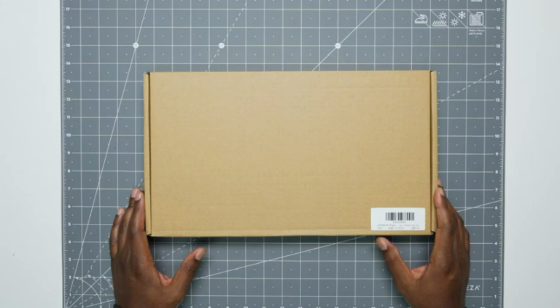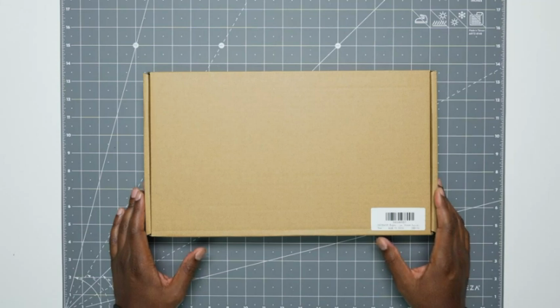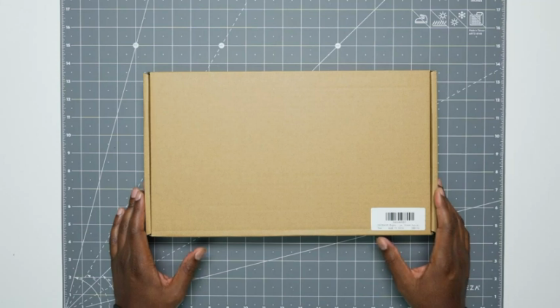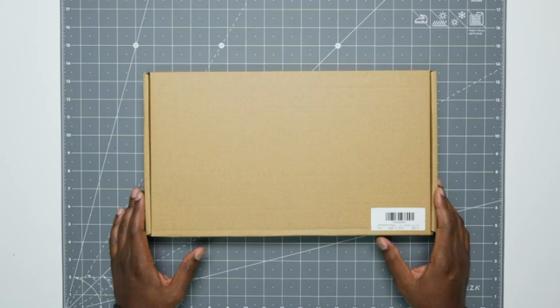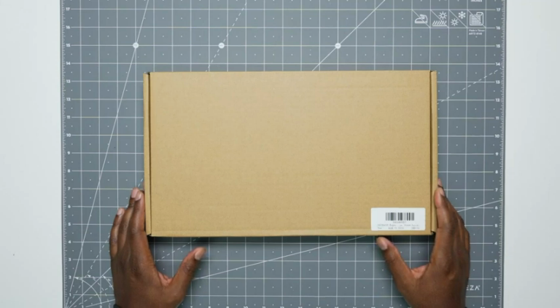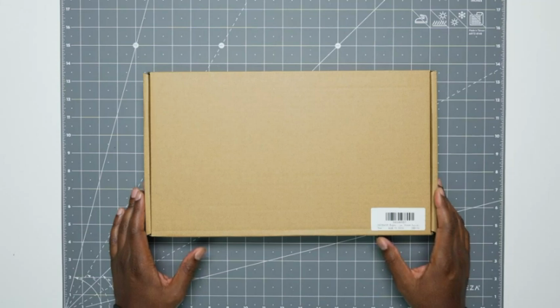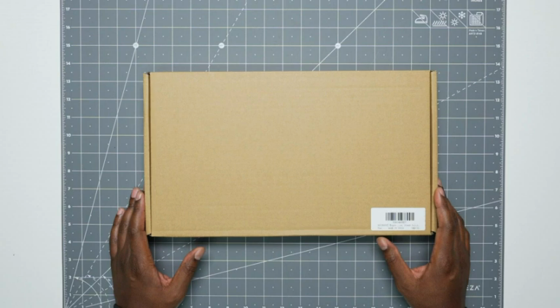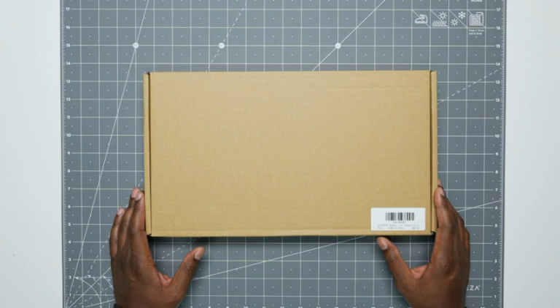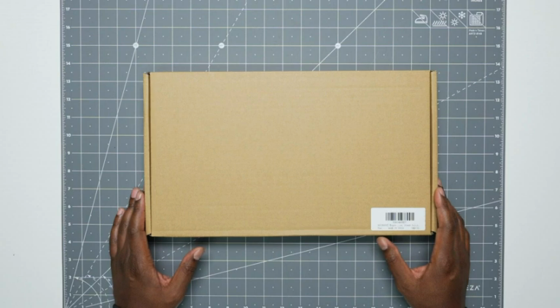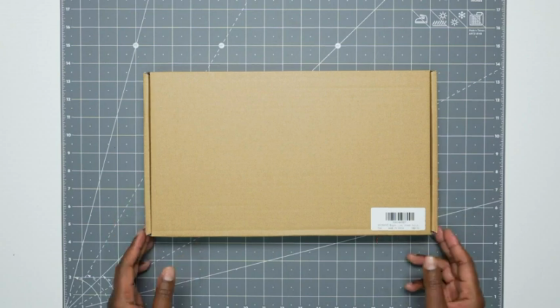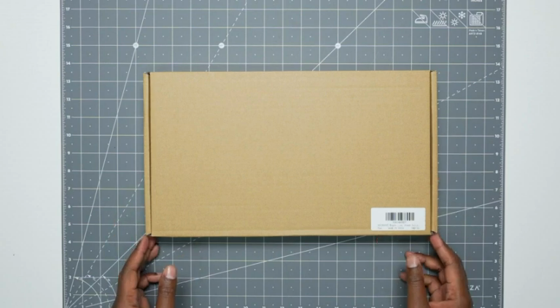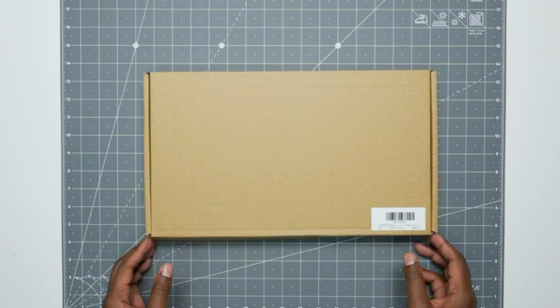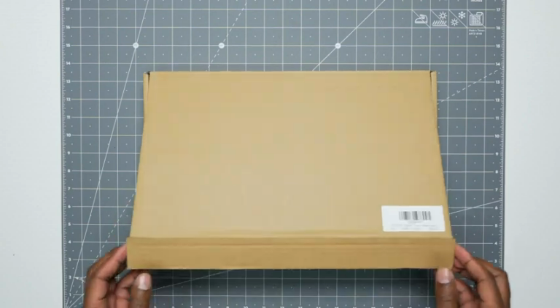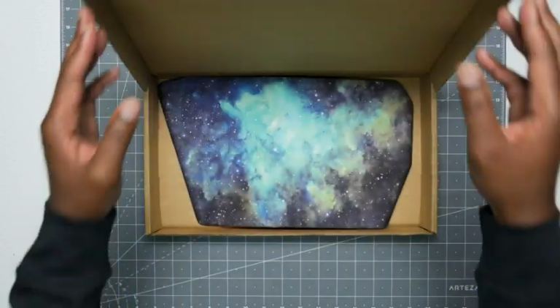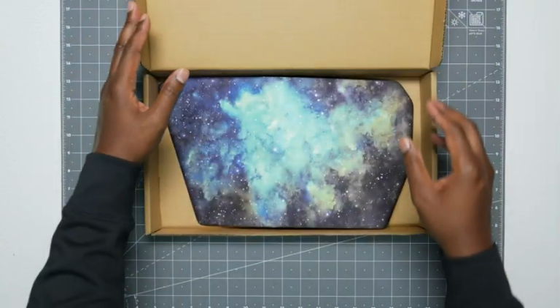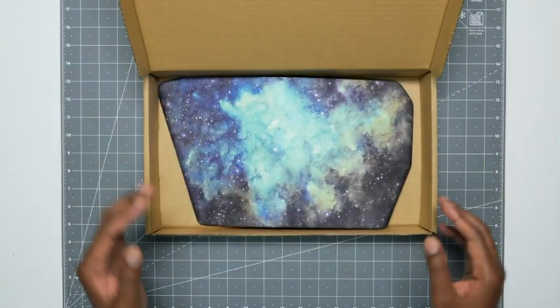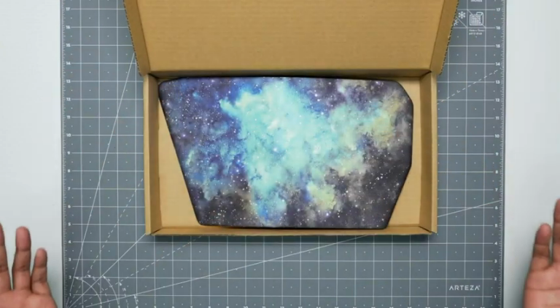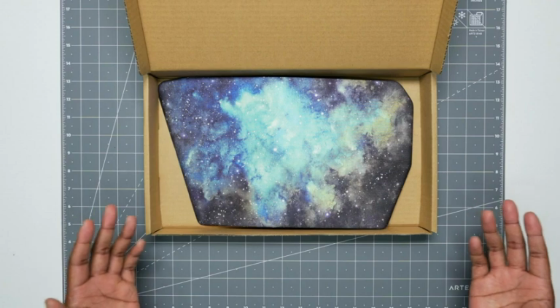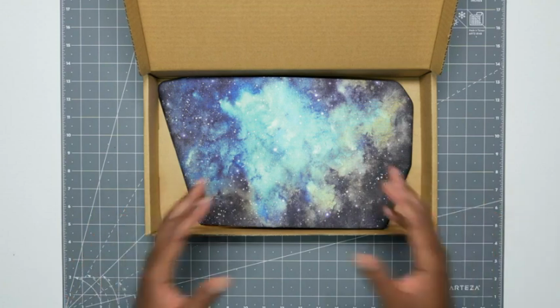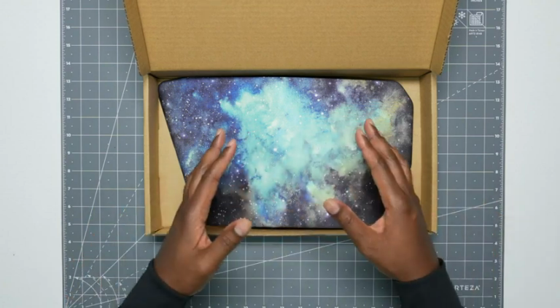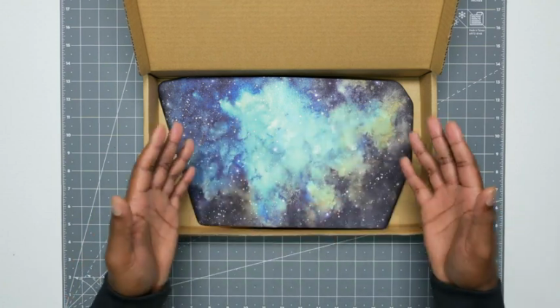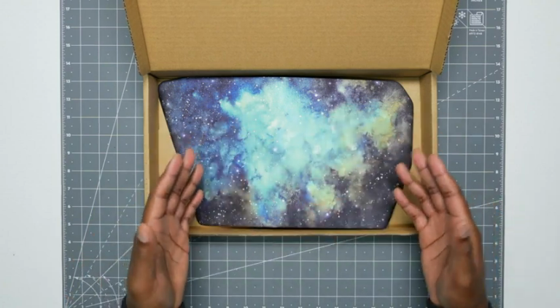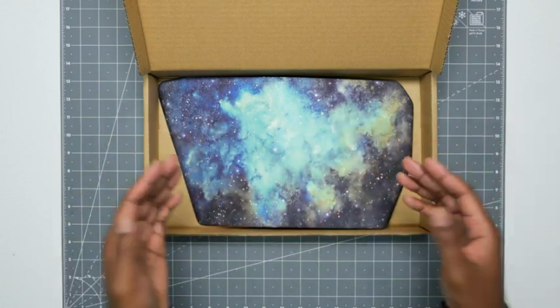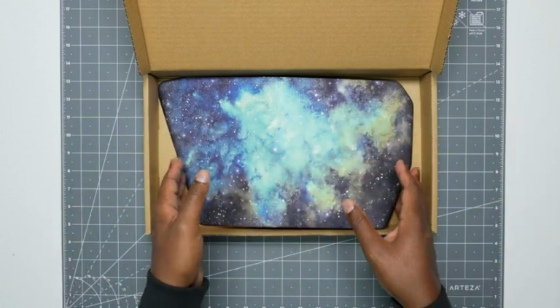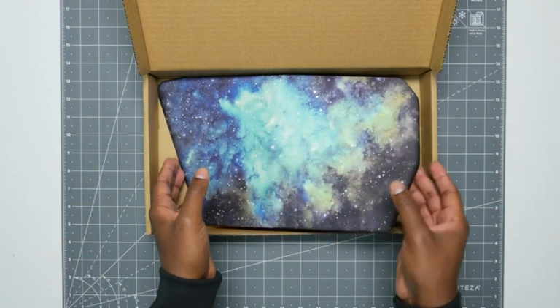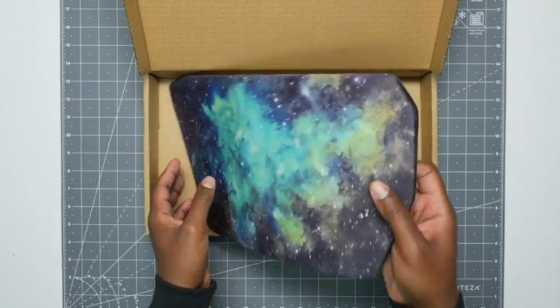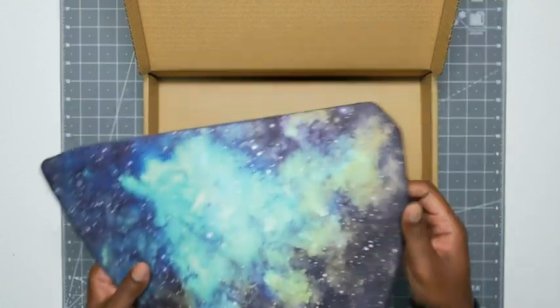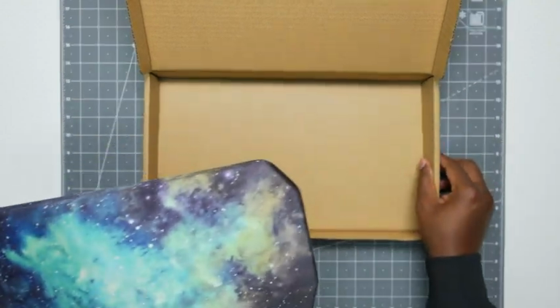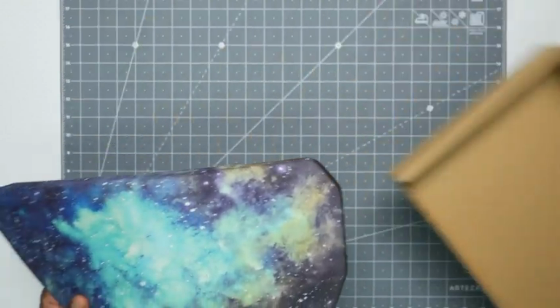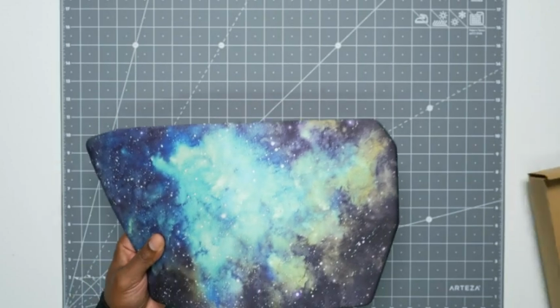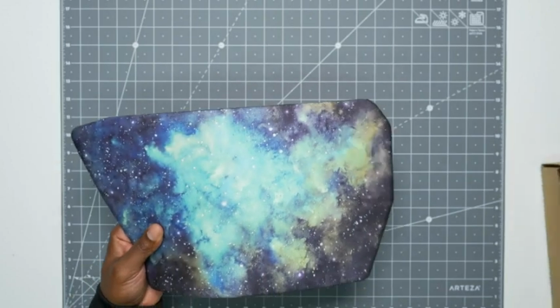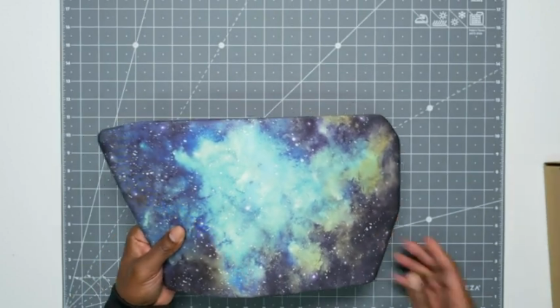This is the Sounddance mouse pad with wrist support. Let's open her up. Now you don't get a whole lot in the box. This would have come wrapped, but since I've already used it, that's why it's like this. You just get the mouse pad and that's it.